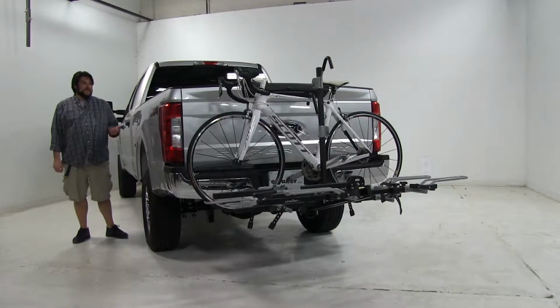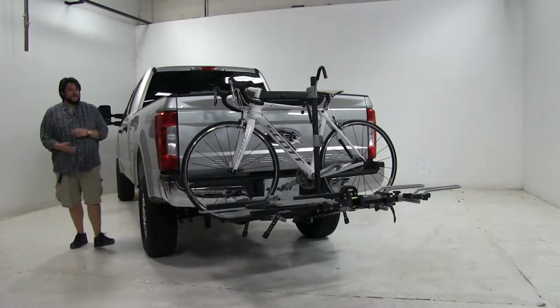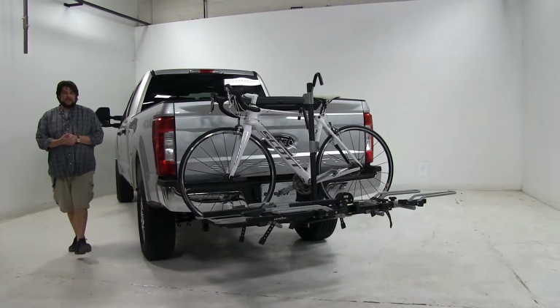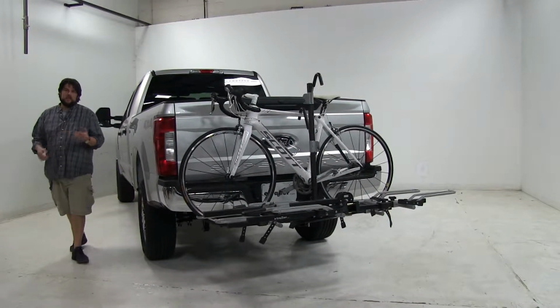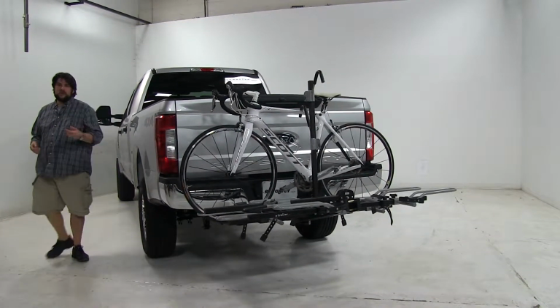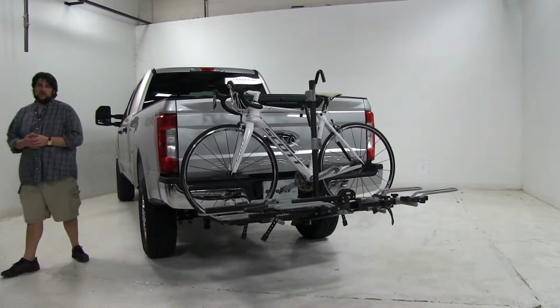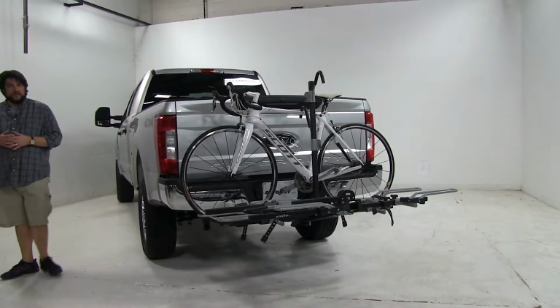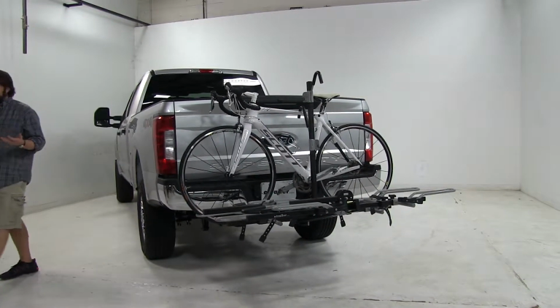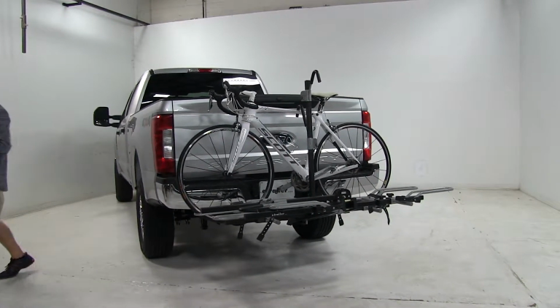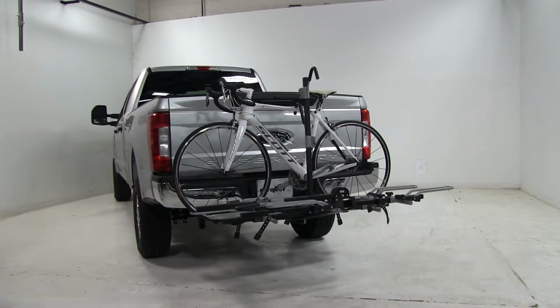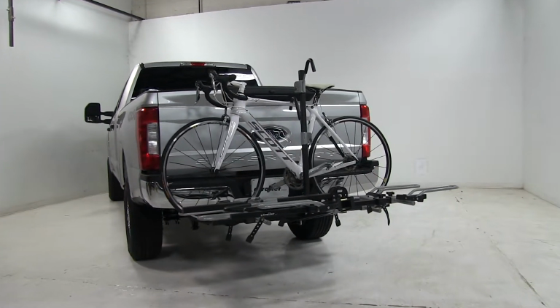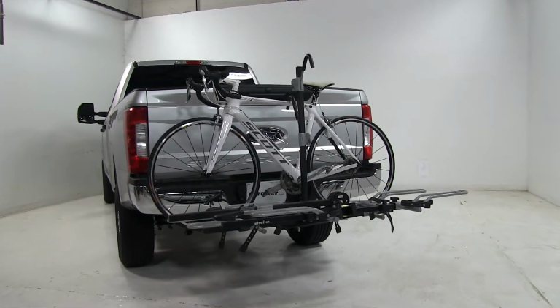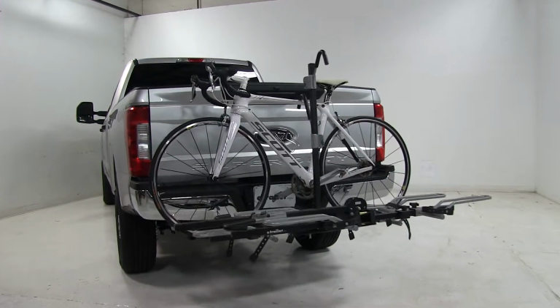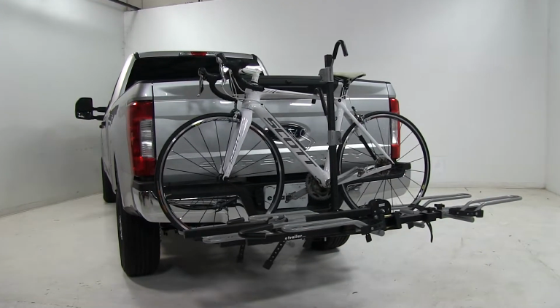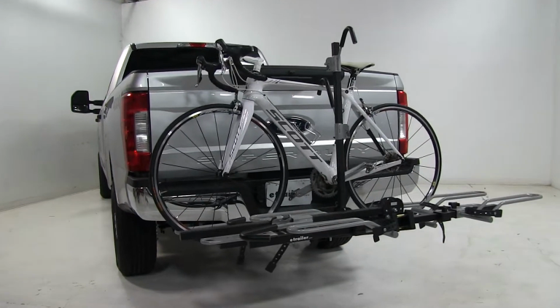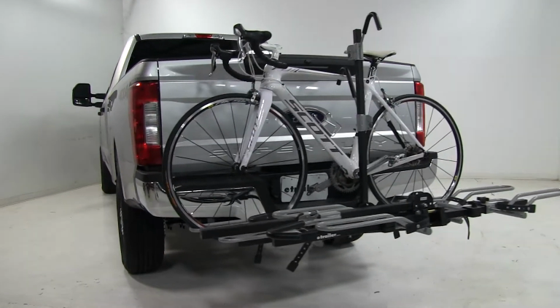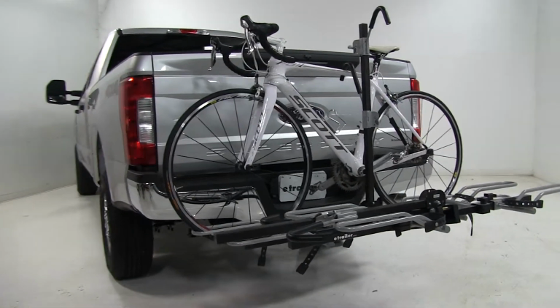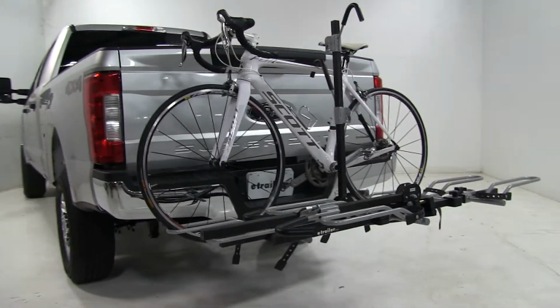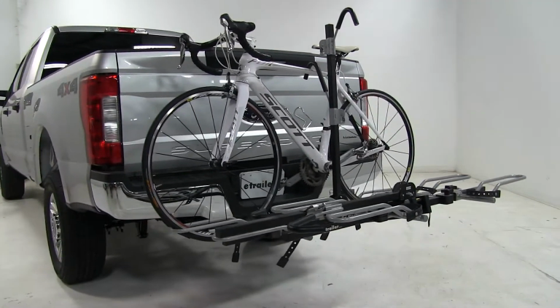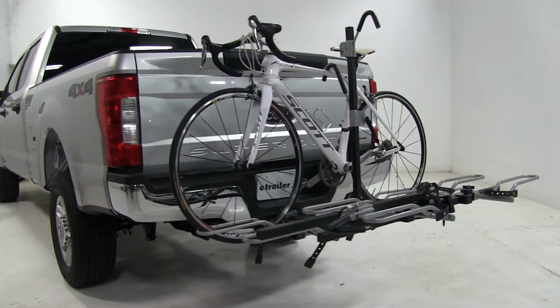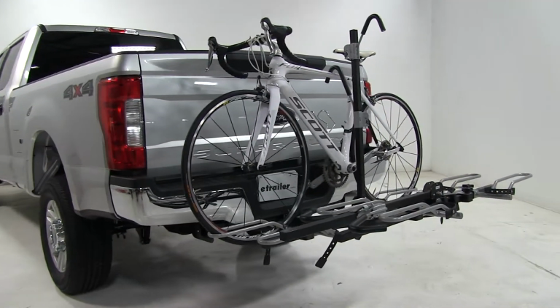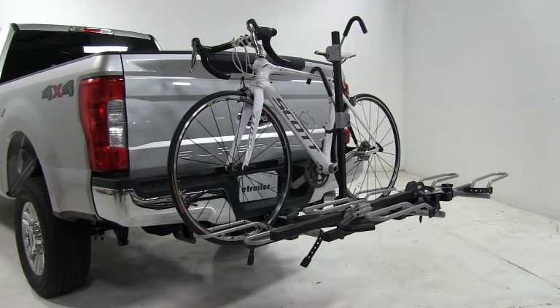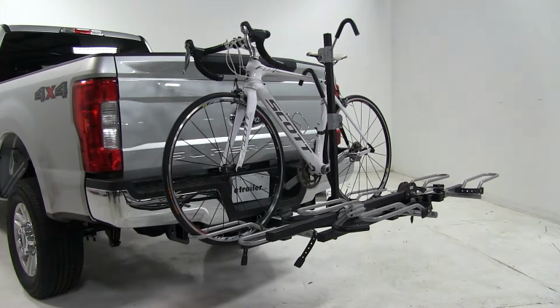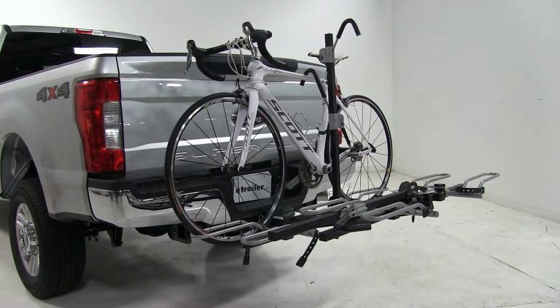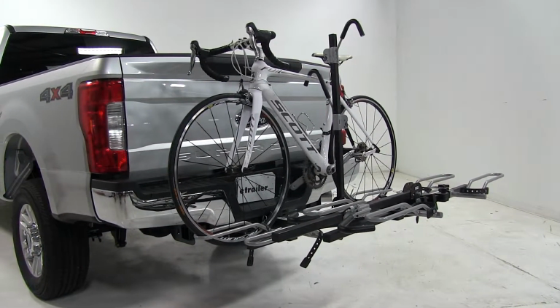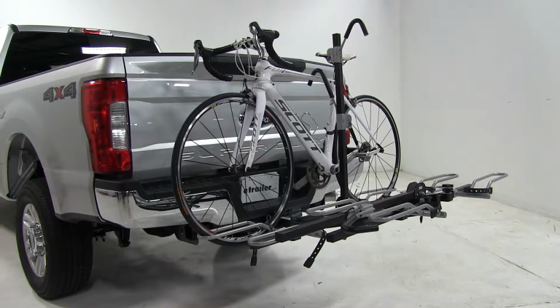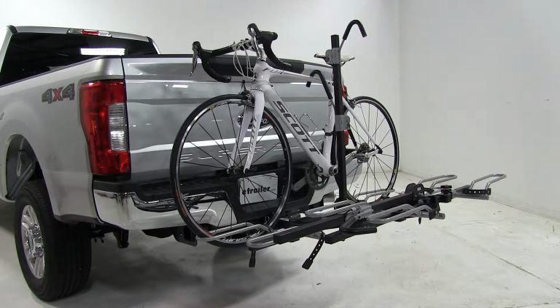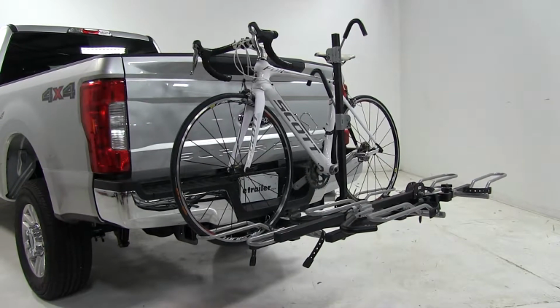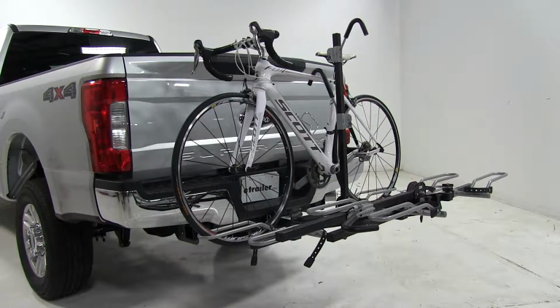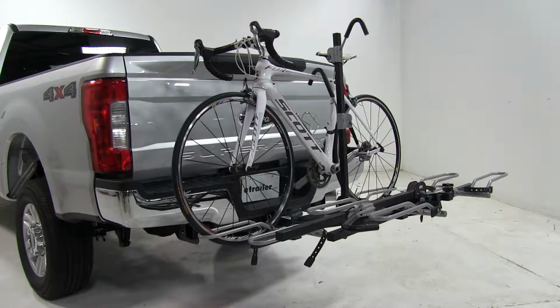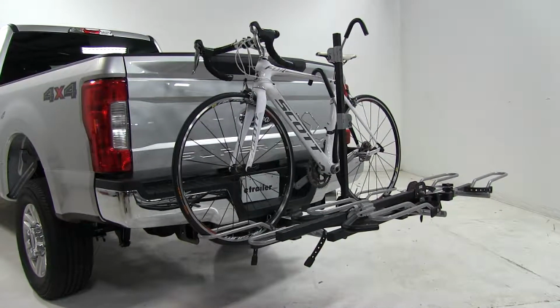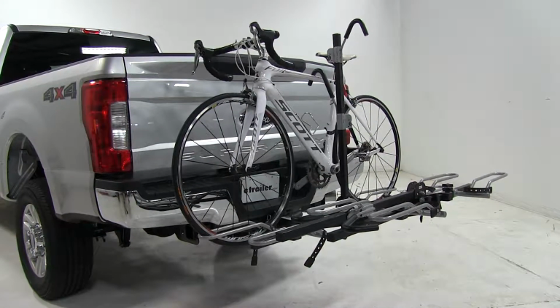Today on our 2017 Ford F-250 Super Duty, we're going to be test fitting the Swagman XTC 4 bike rack, part number S64665. We already have the bike installed on the rack, so let's take a closer look and show off some of the features.